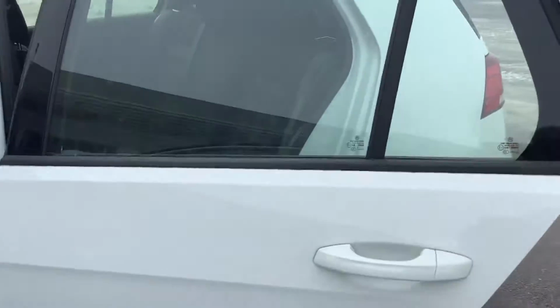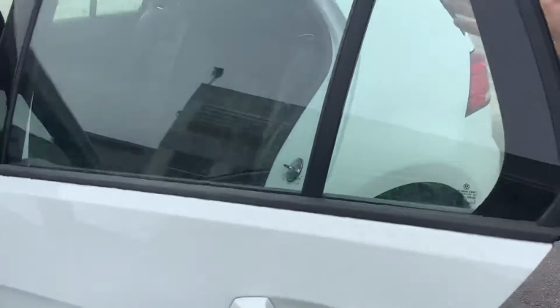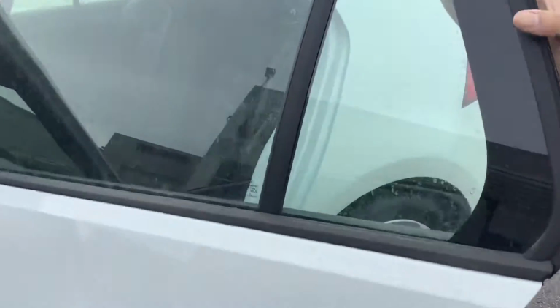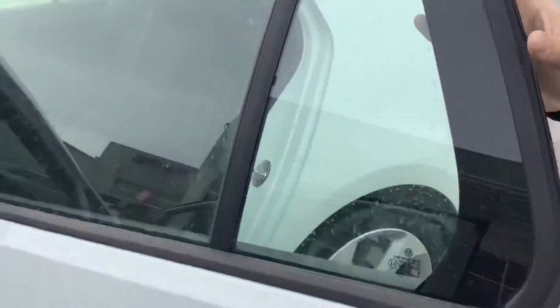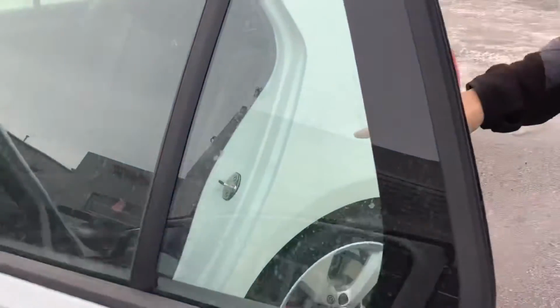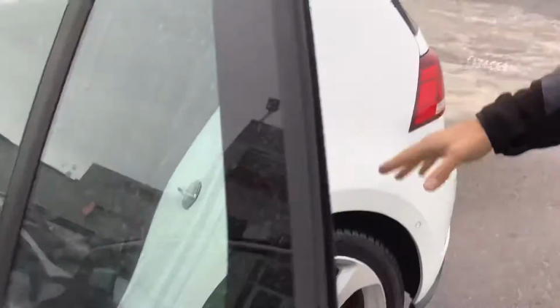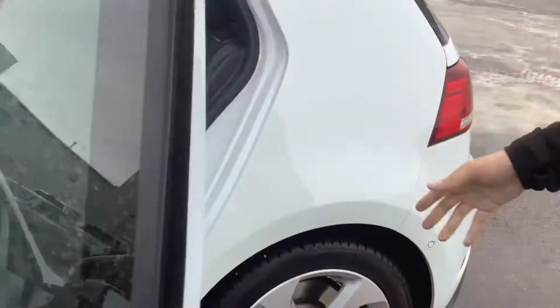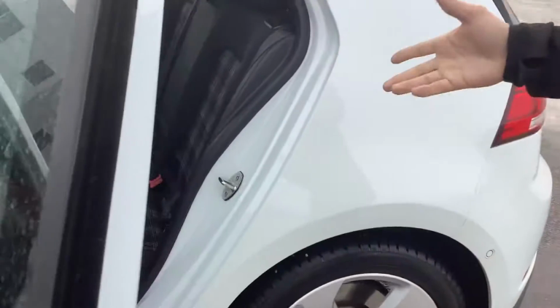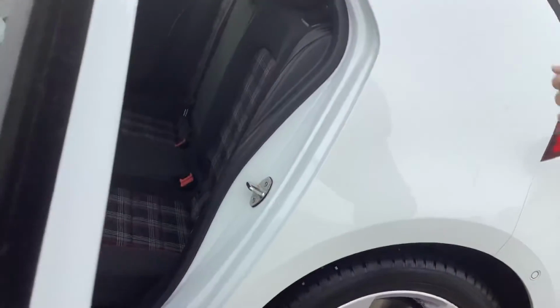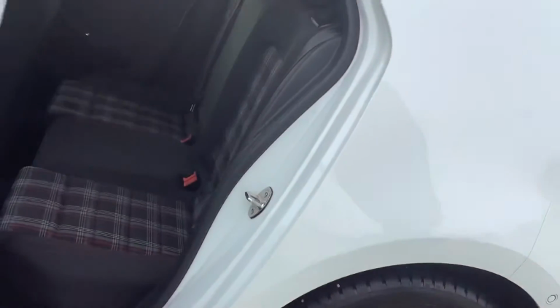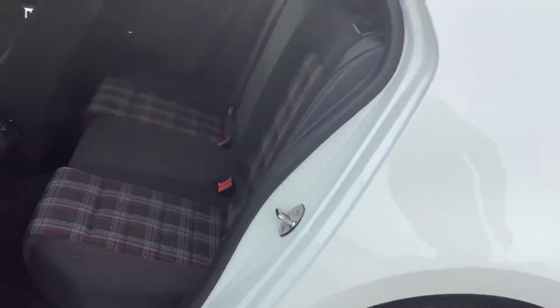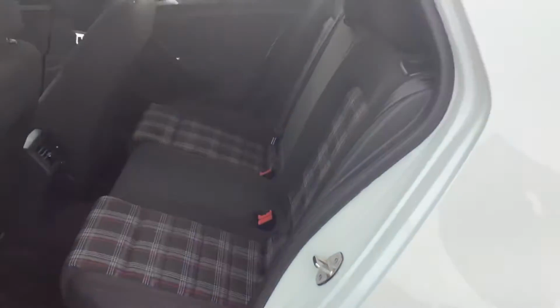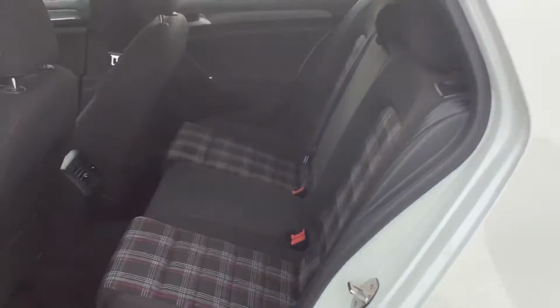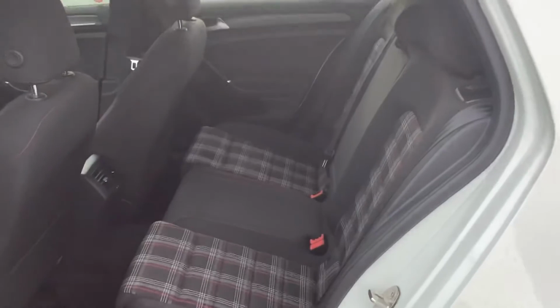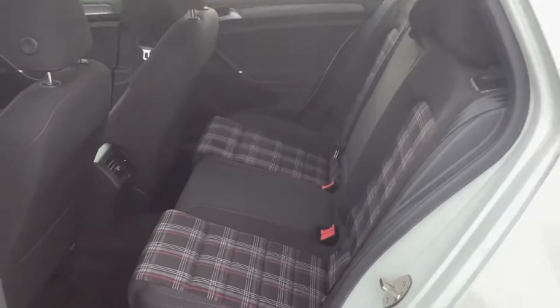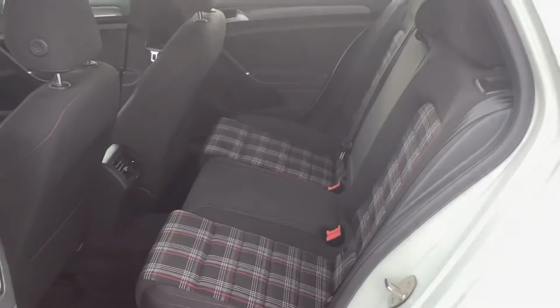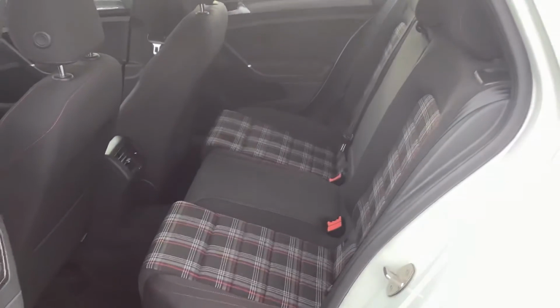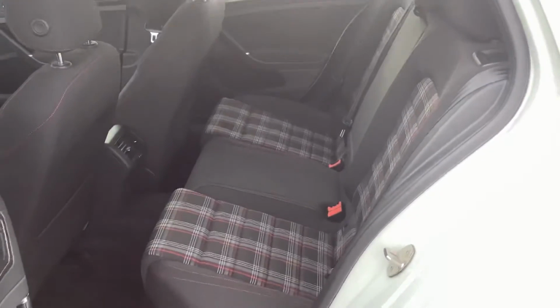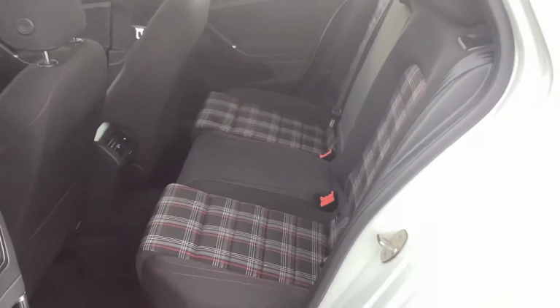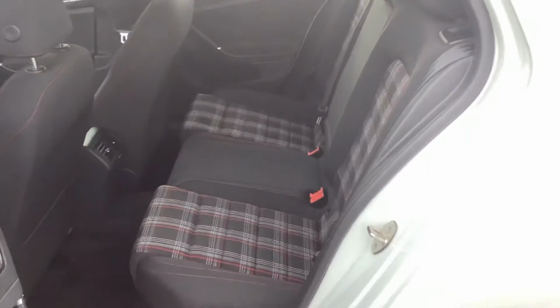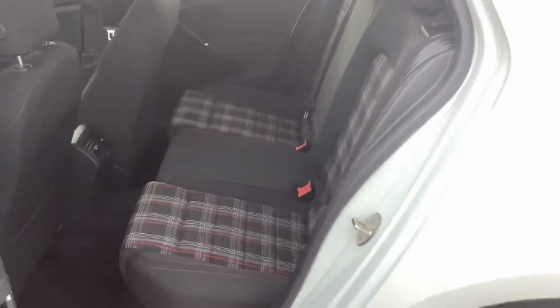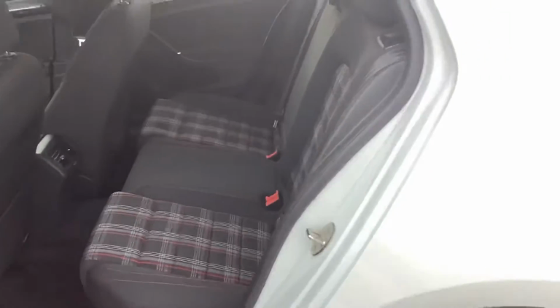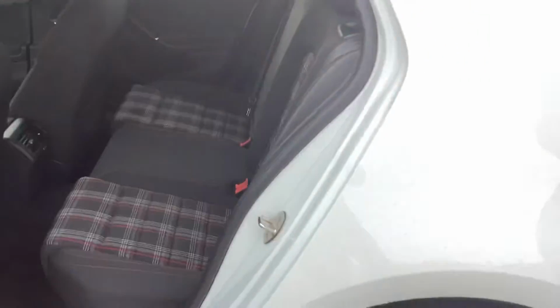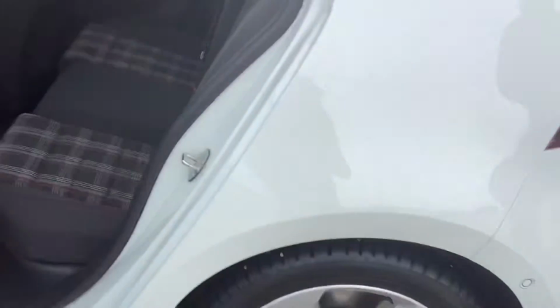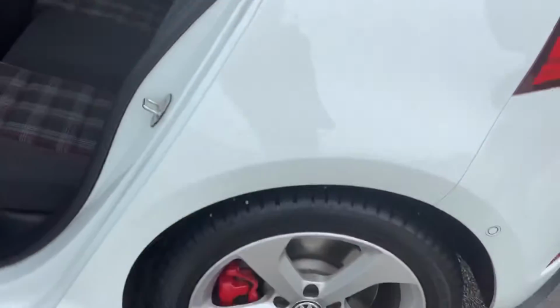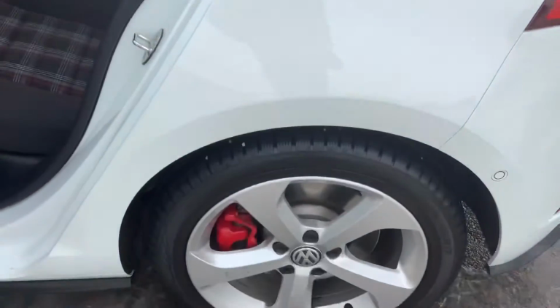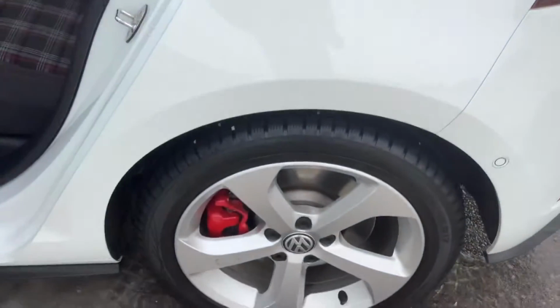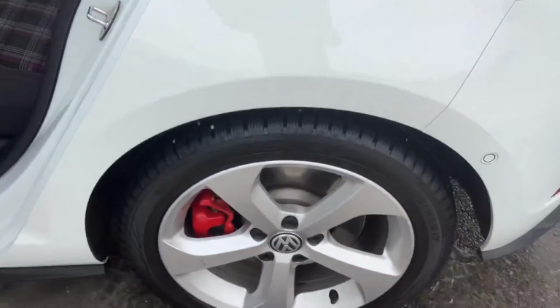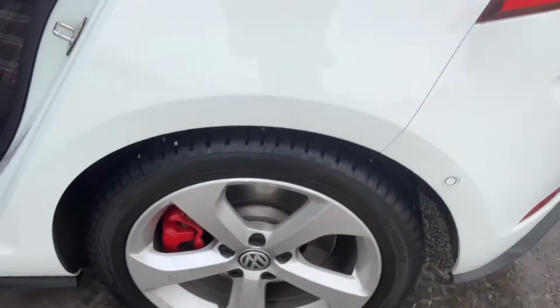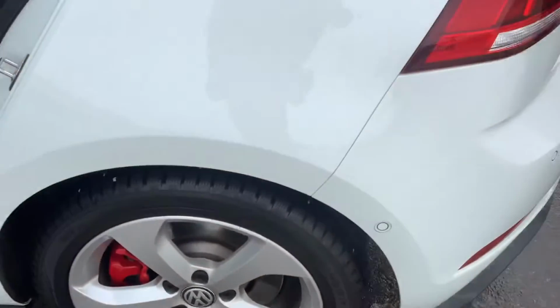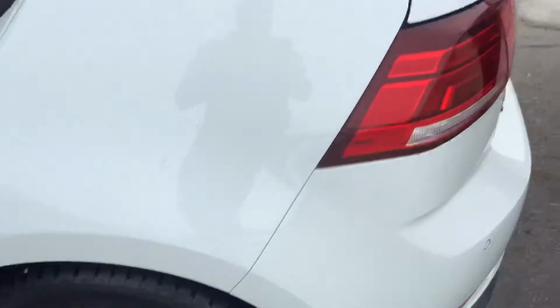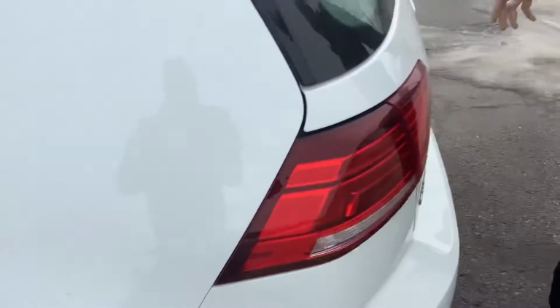Coming to the rear, you'll see I don't even think anybody sat back here in this GTI — looks absolutely sharp. And I wouldn't doubt it because it only has 10,000K, Joshua.